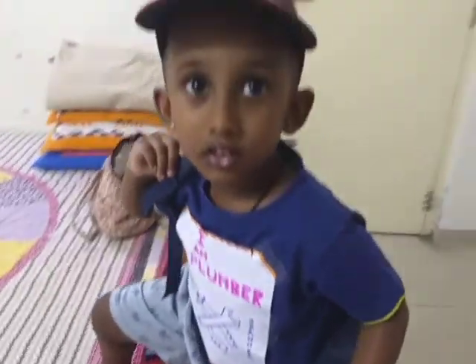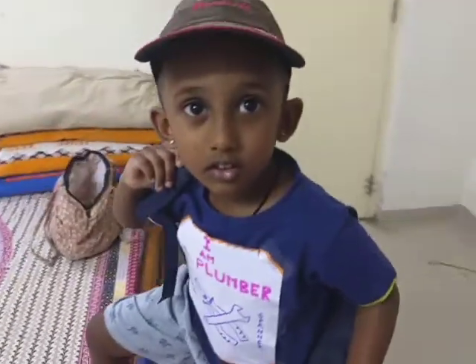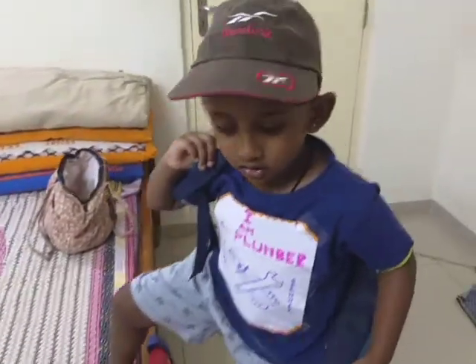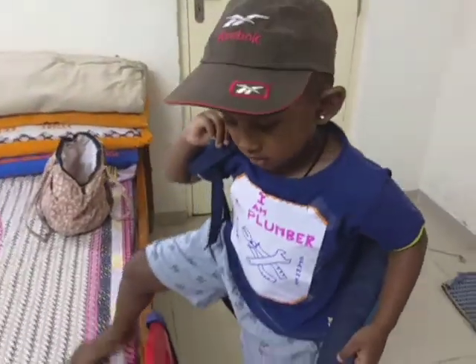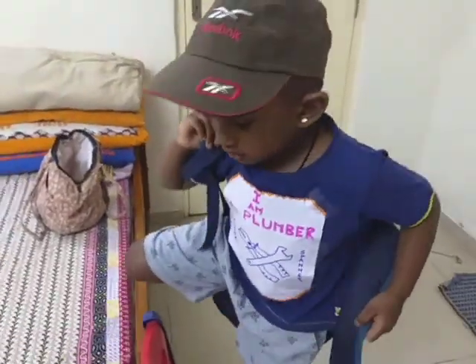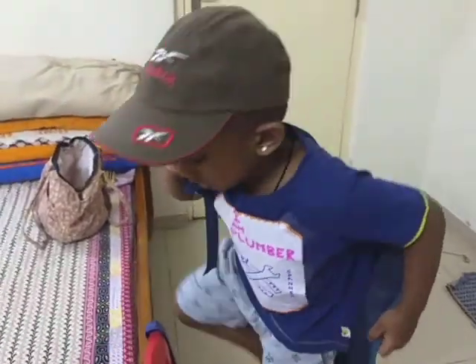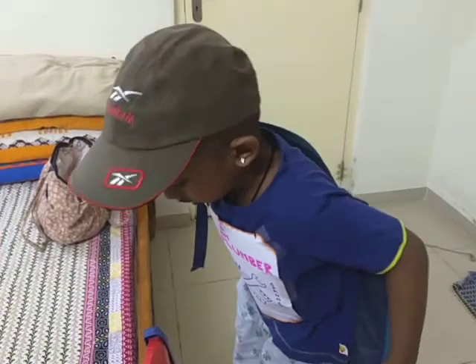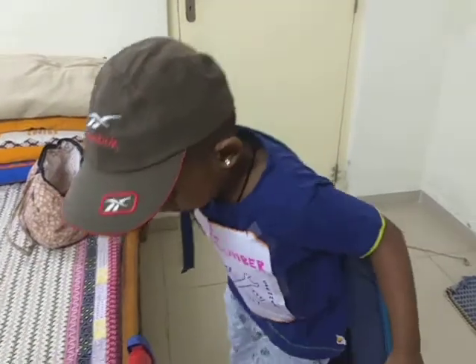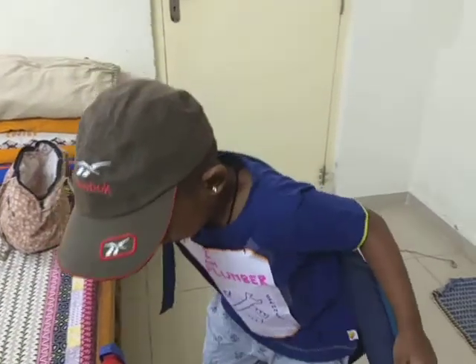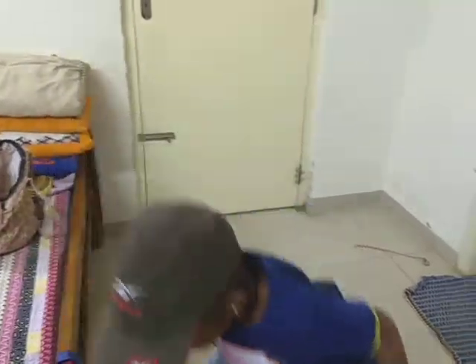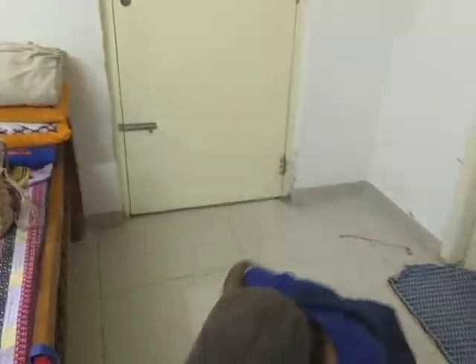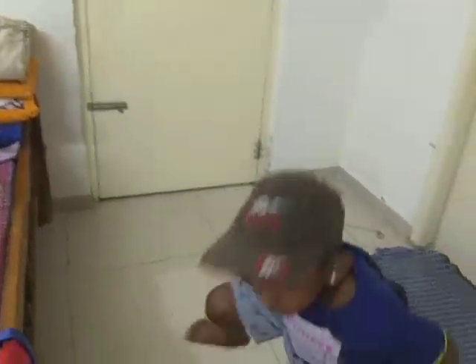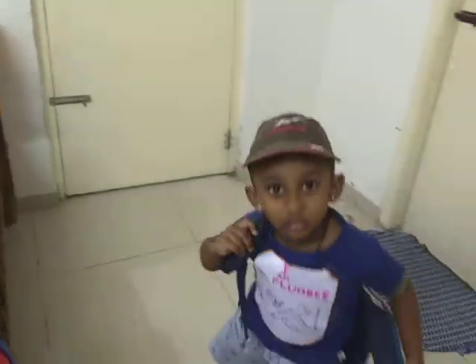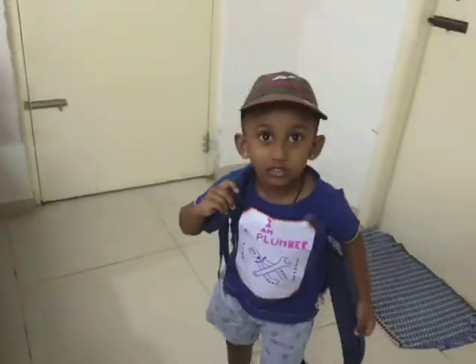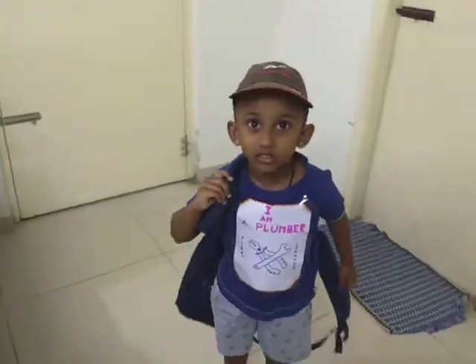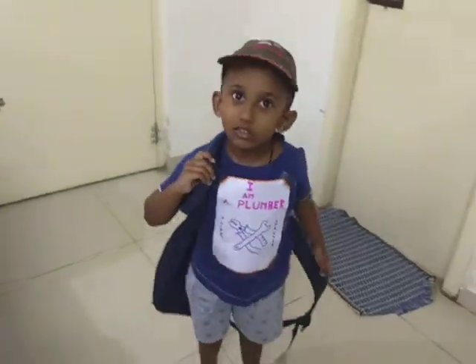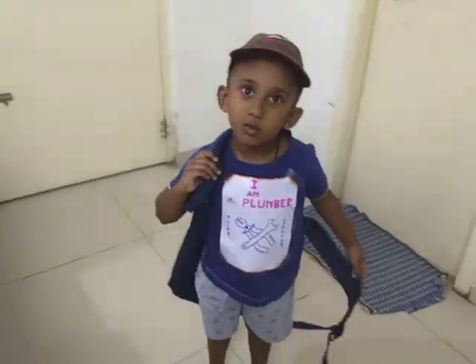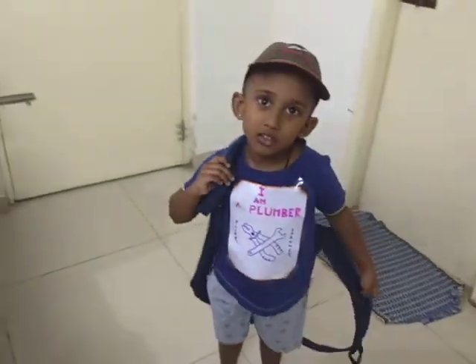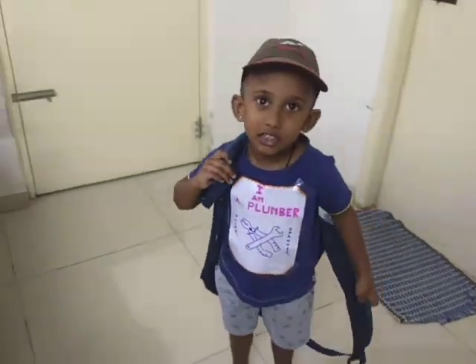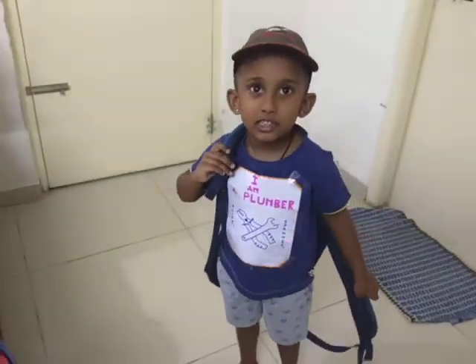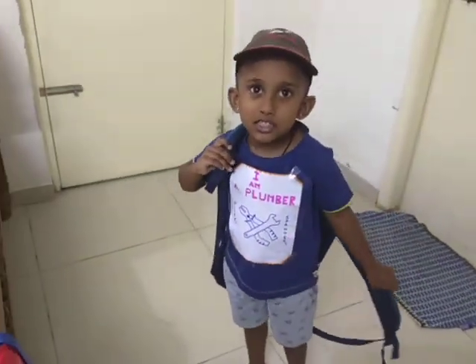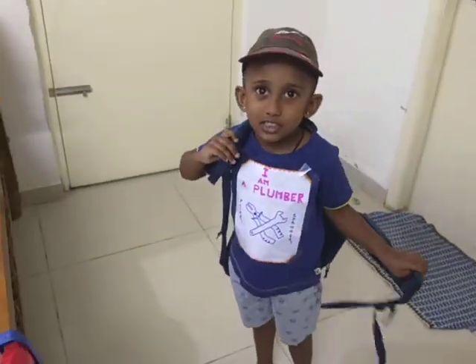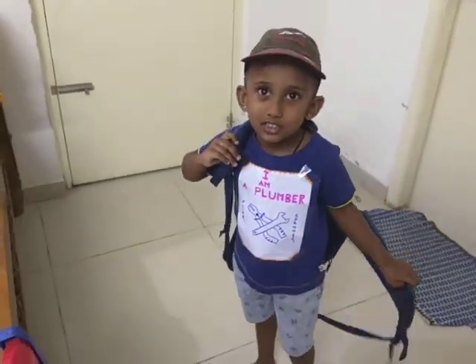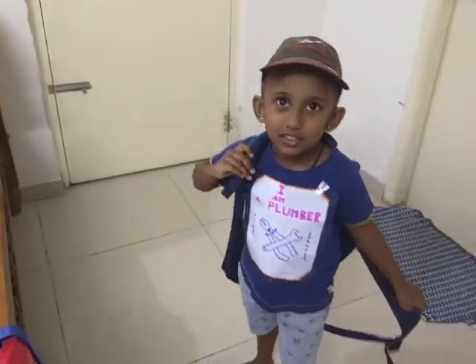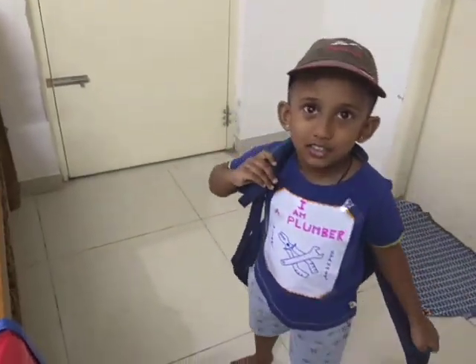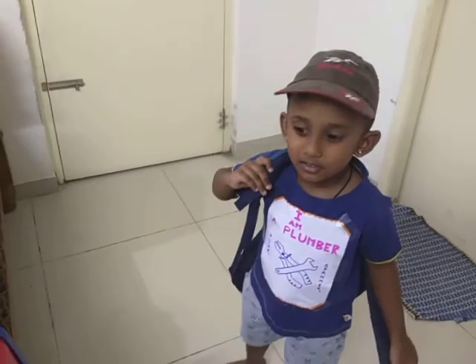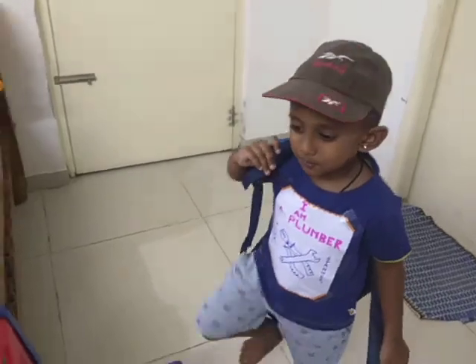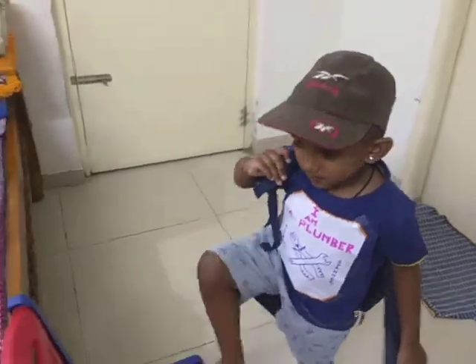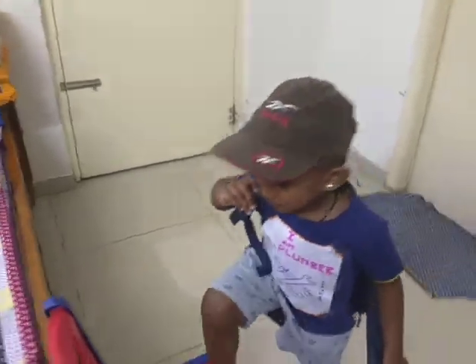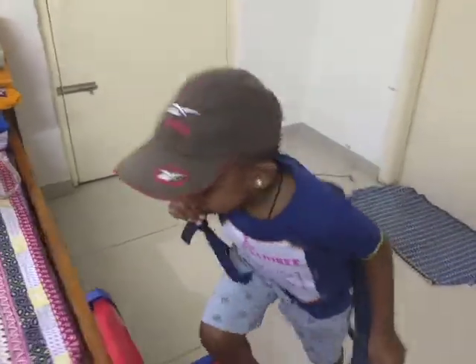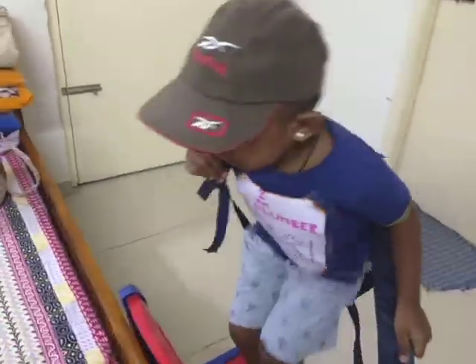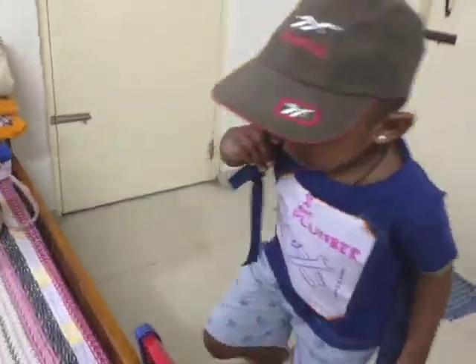So, Arjun, I have a tap to be fixed in my bathroom. Can you please help me out with that? Yes. Okay, come in, come in. Thank you so much.